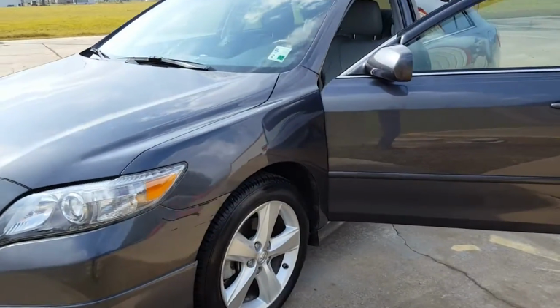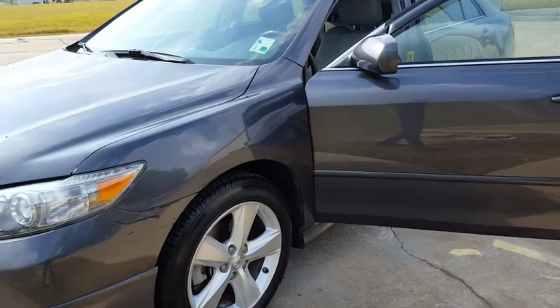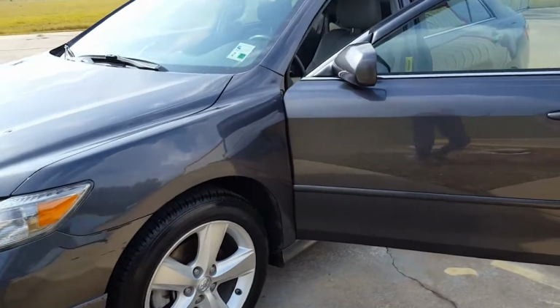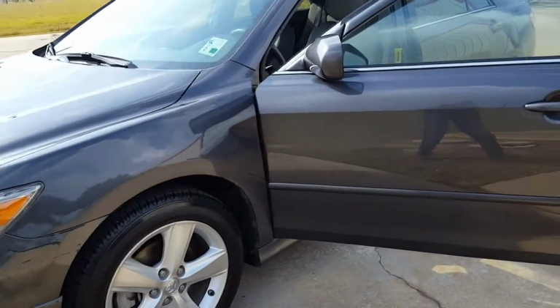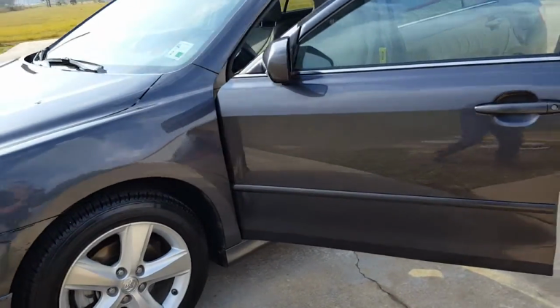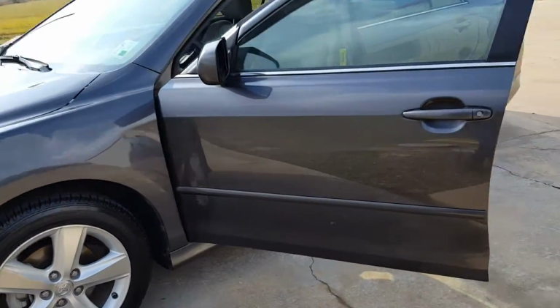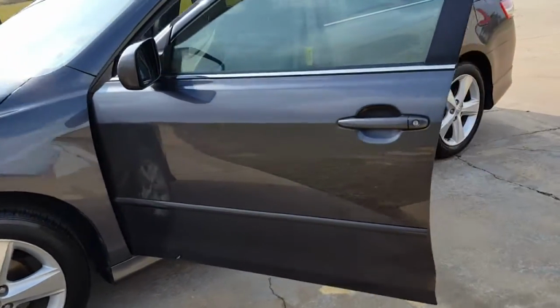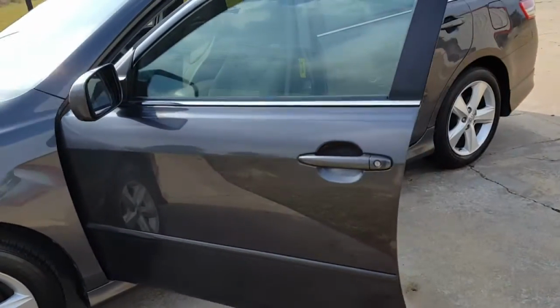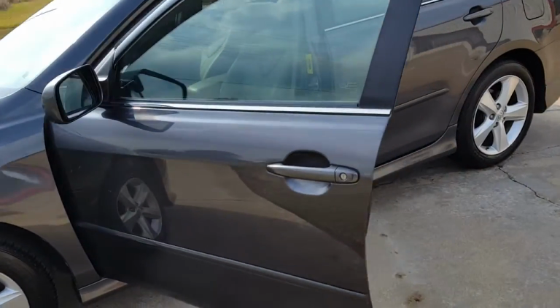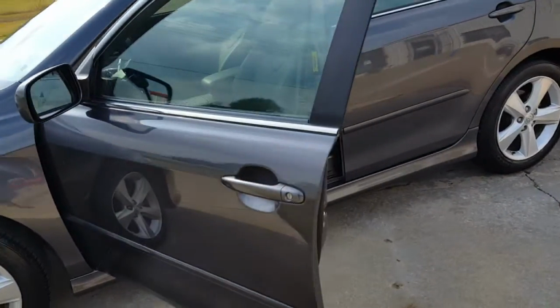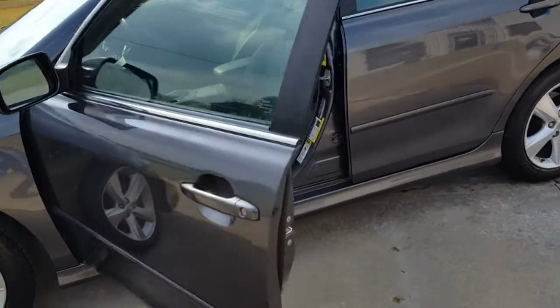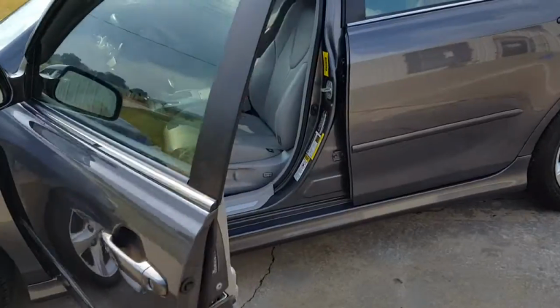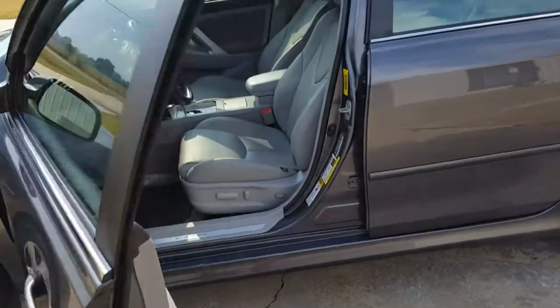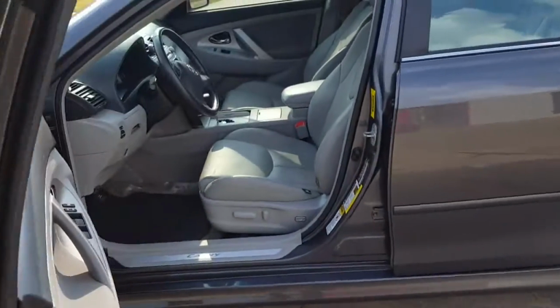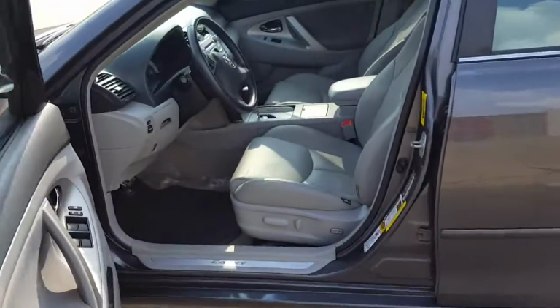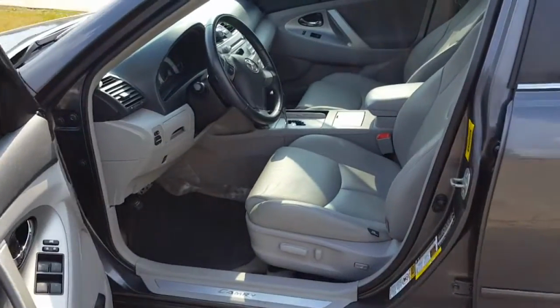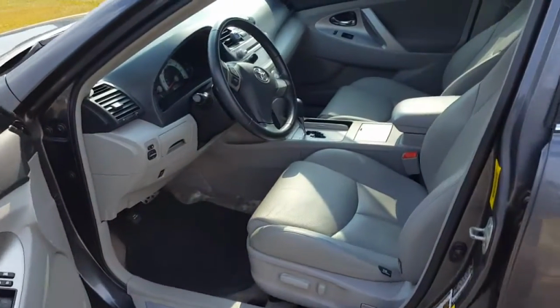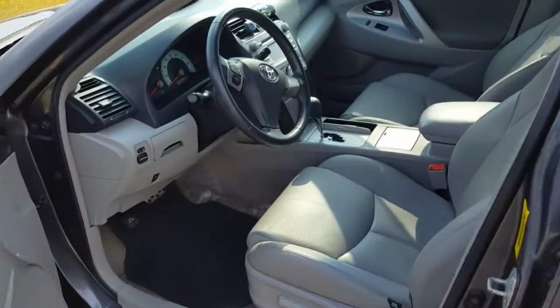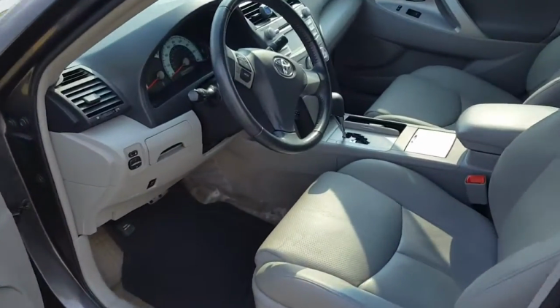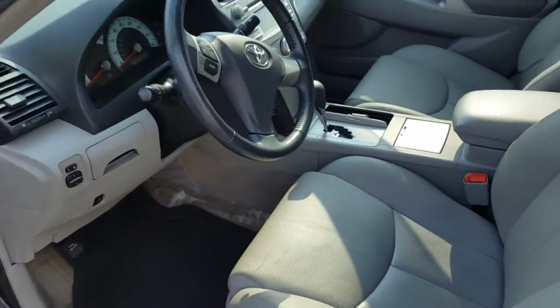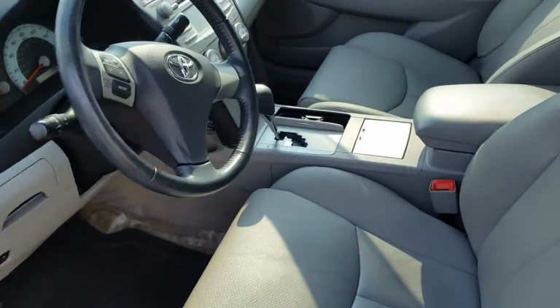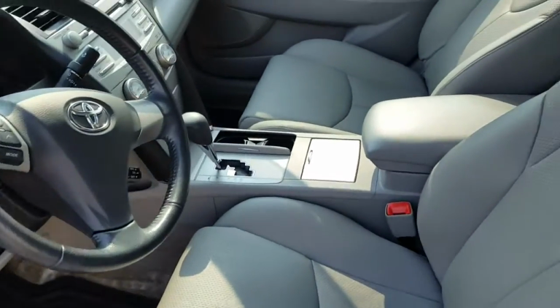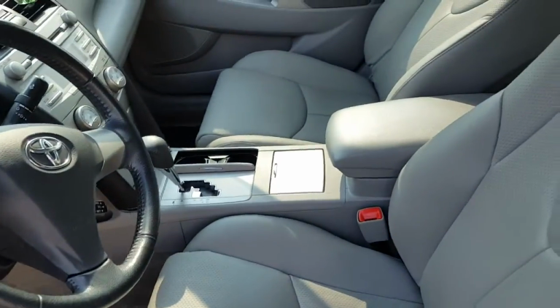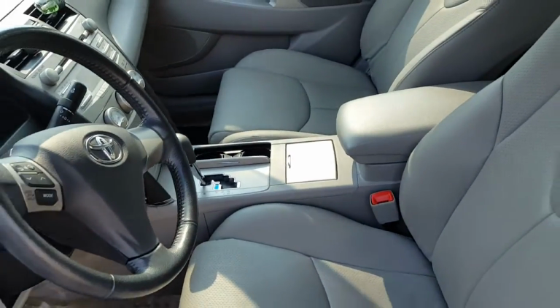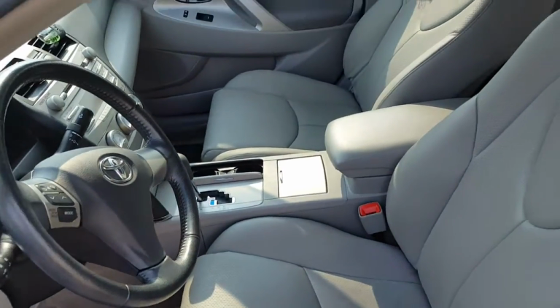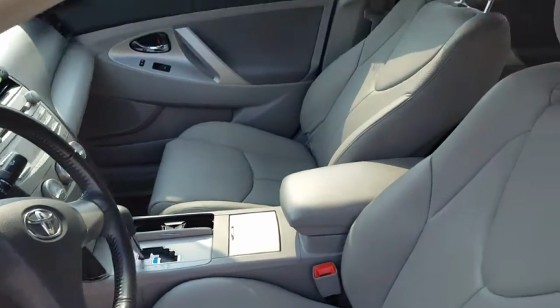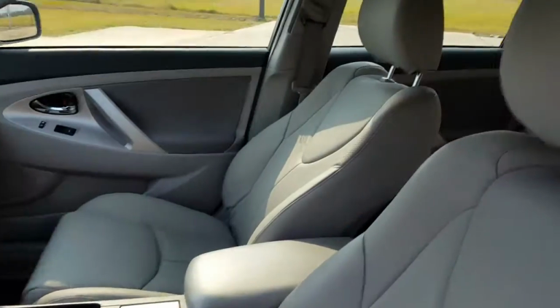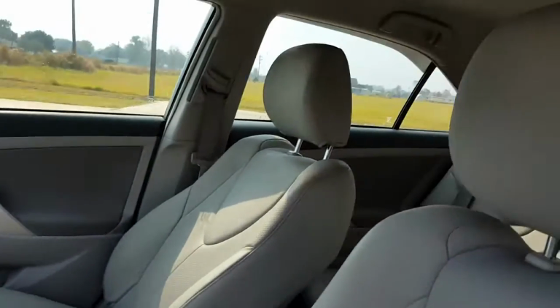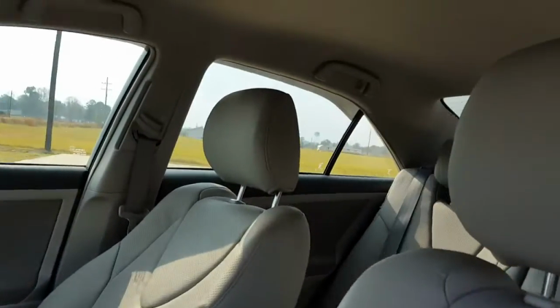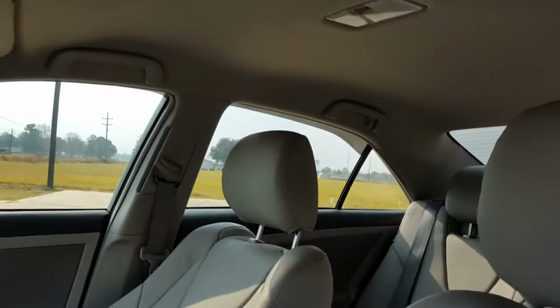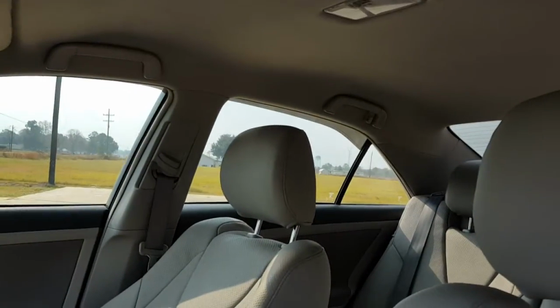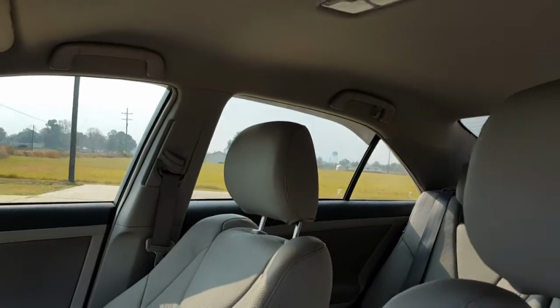I'm not sure what year the Camry is, but it looks brand new. We did a full shampoo, full leather care, and headliner cleaning.